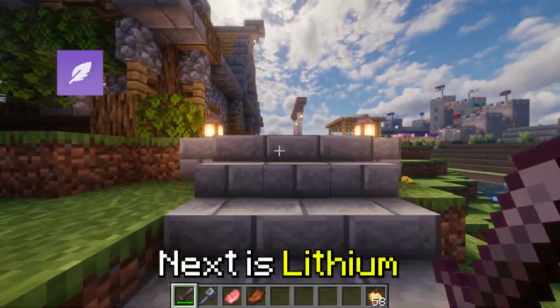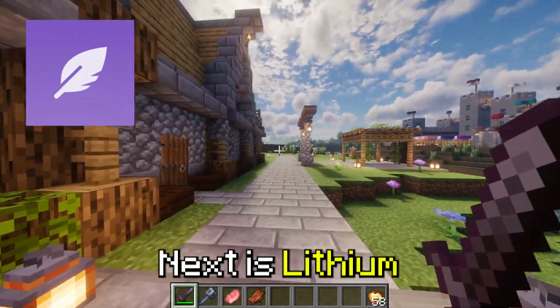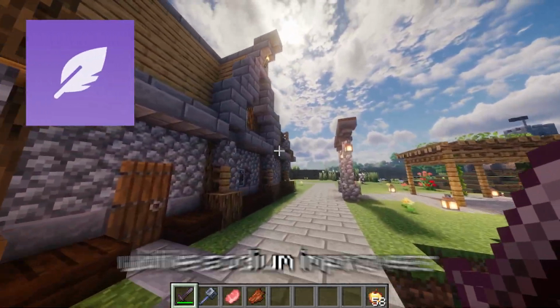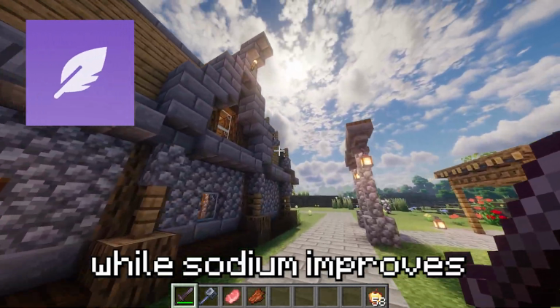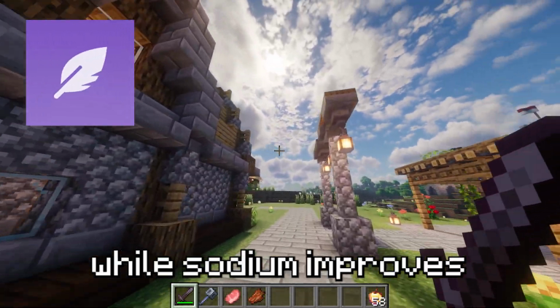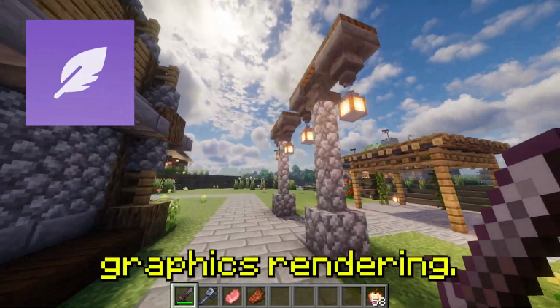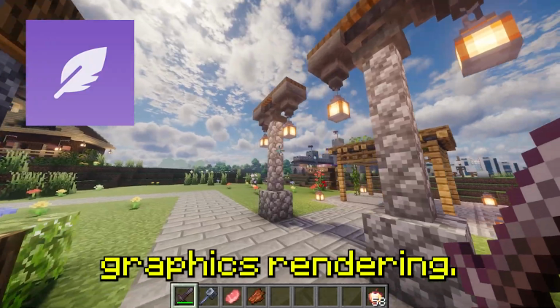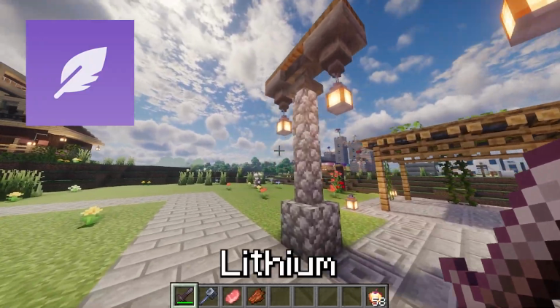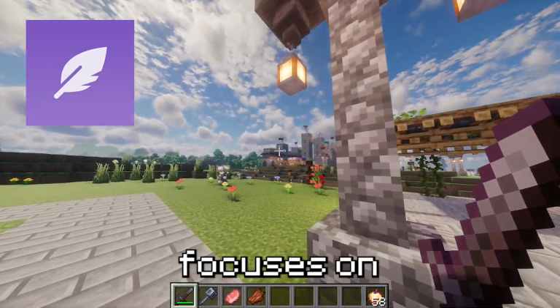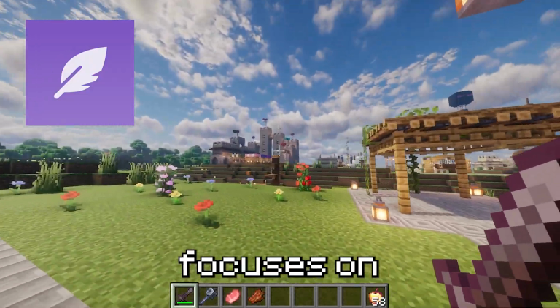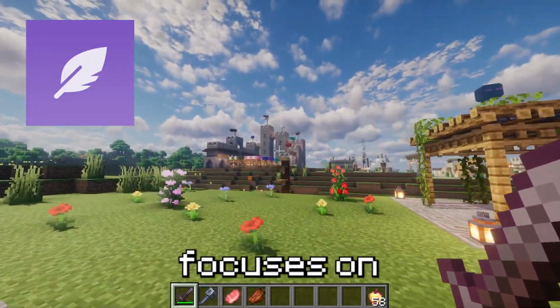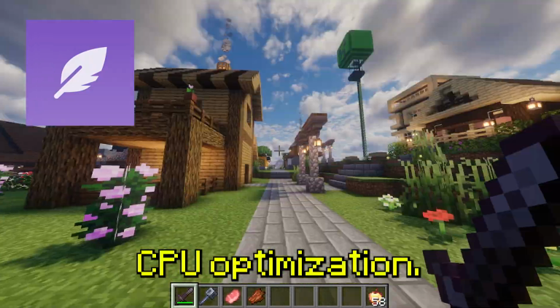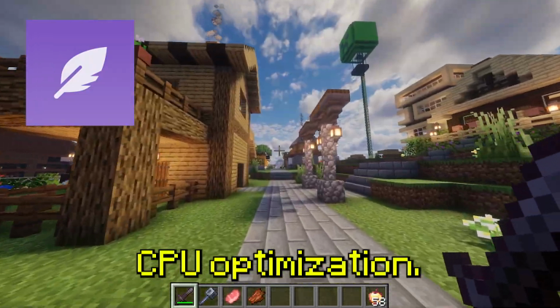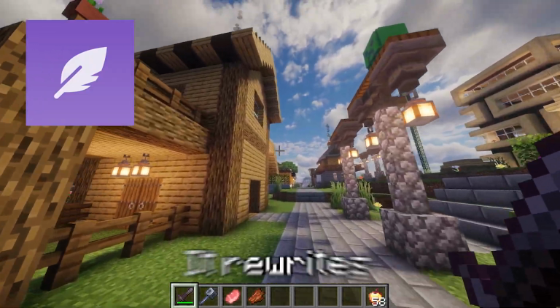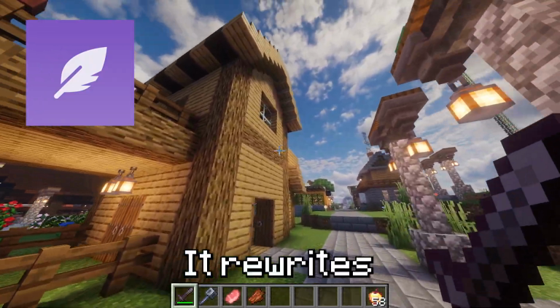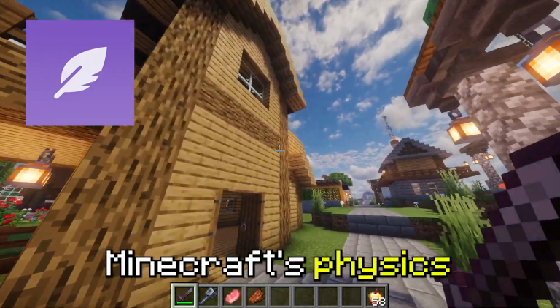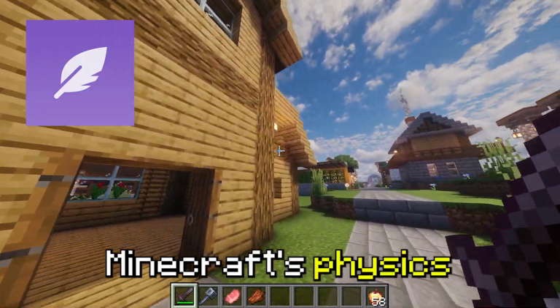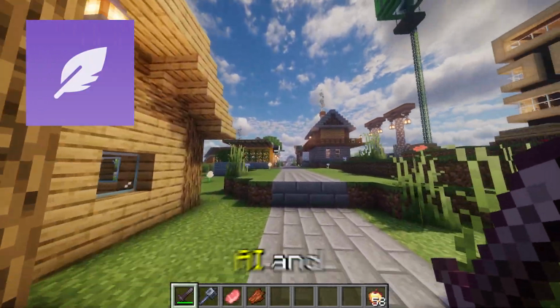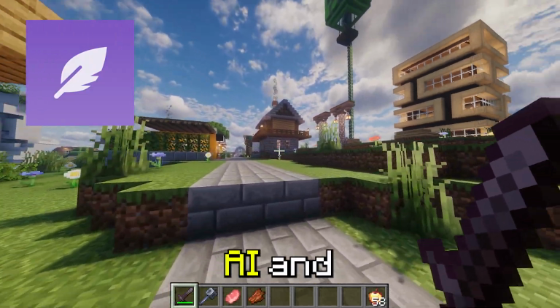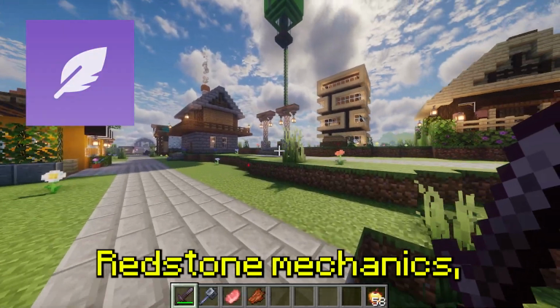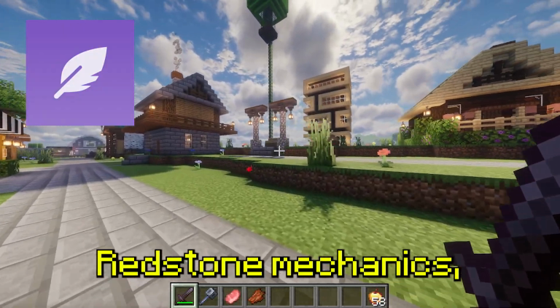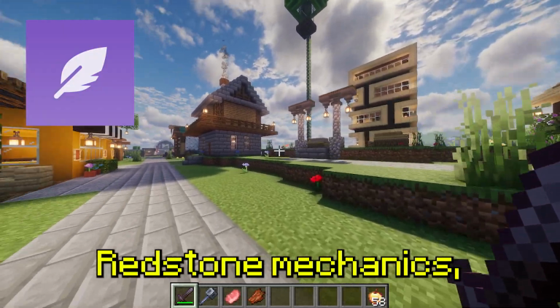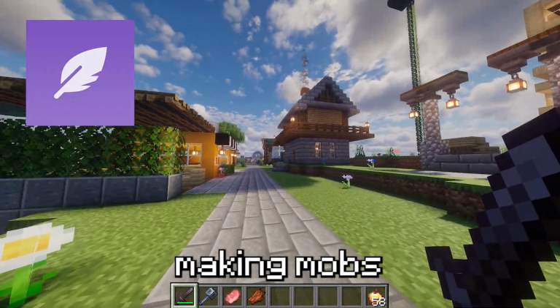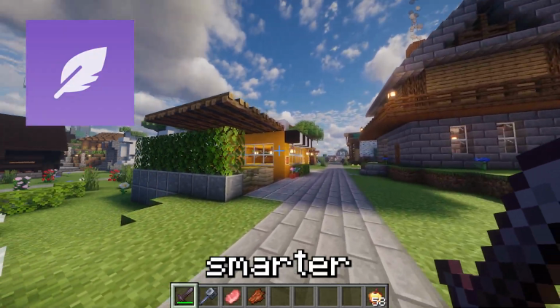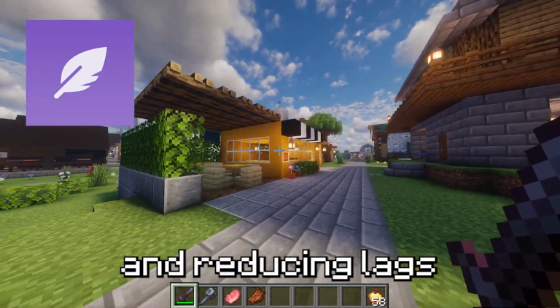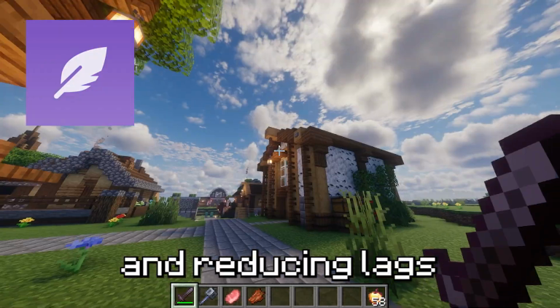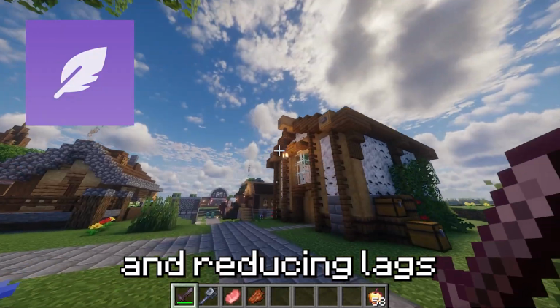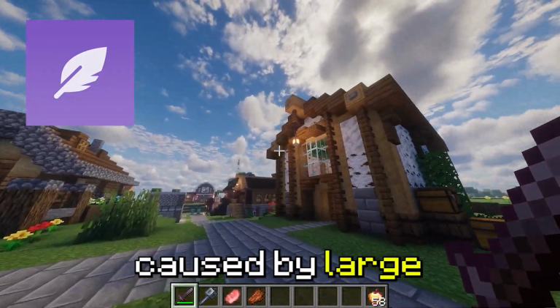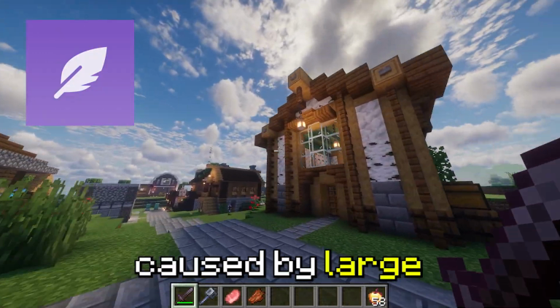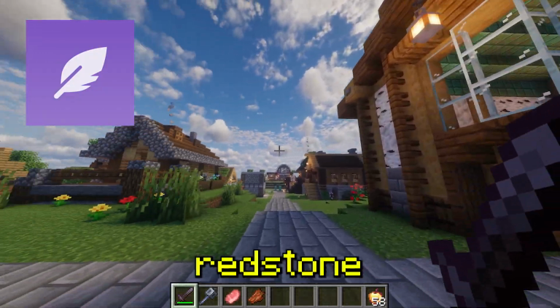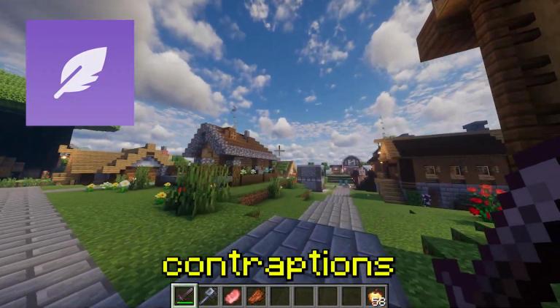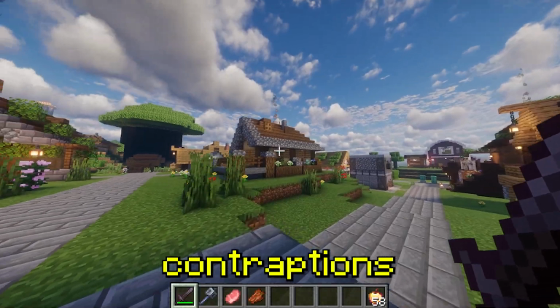Next is Lithium. While Sodium improves graphics rendering, Lithium focuses on CPU optimization. It rewrites Minecraft's physics, AI, and redstone mechanics, making mobs smarter and reducing lag caused by large redstone constructions.